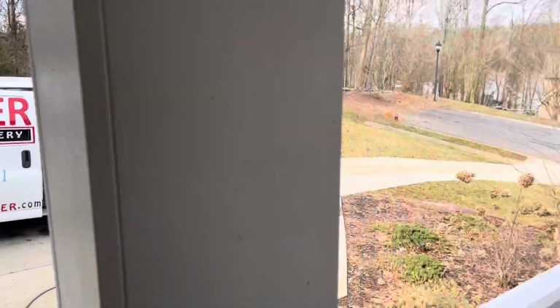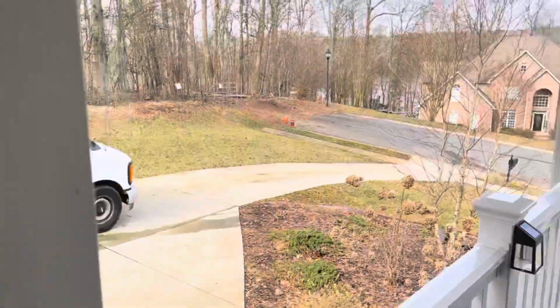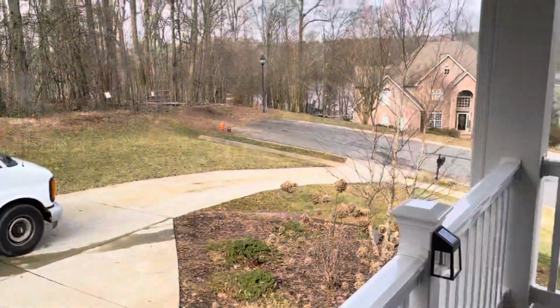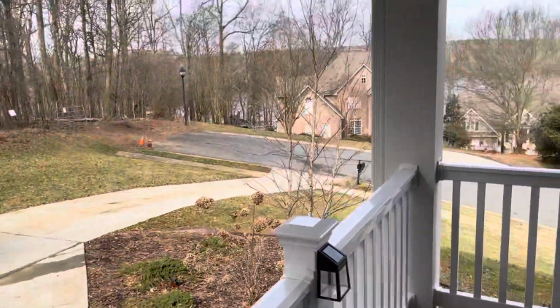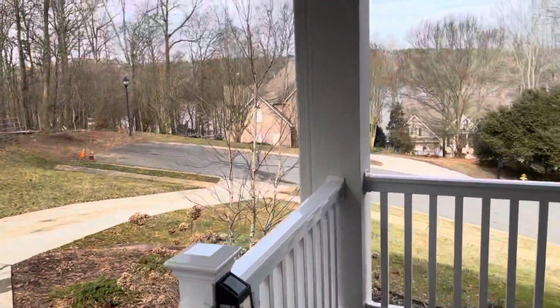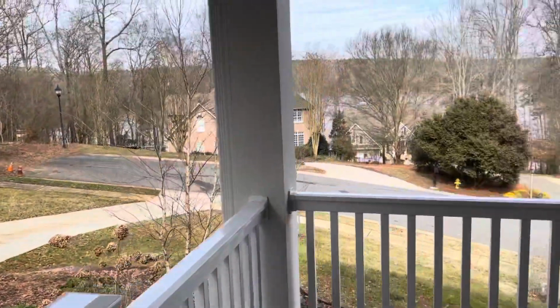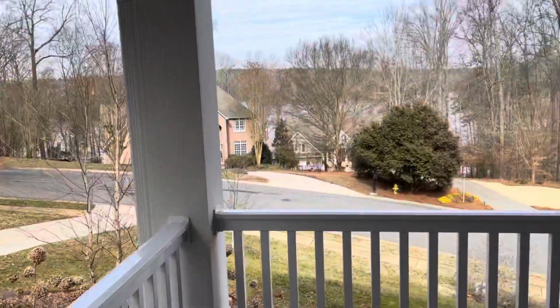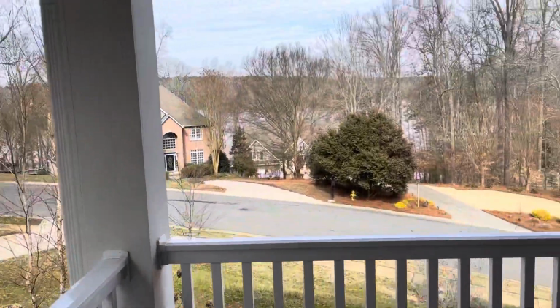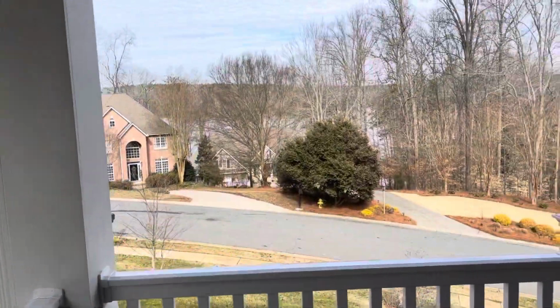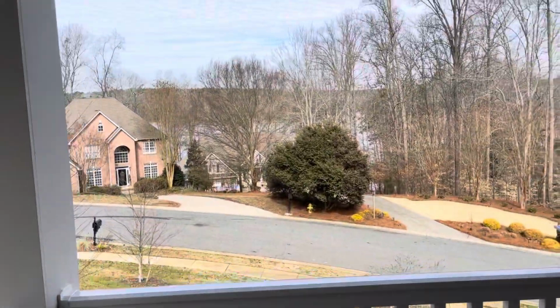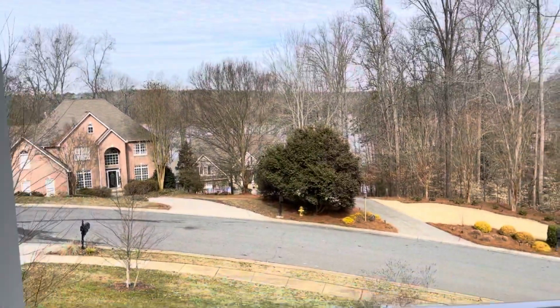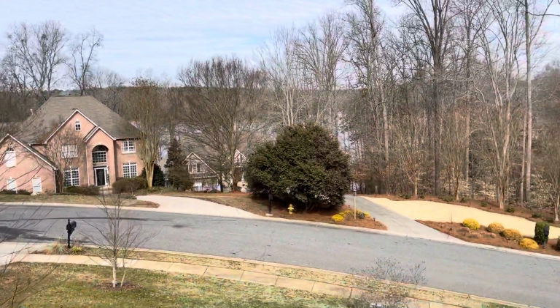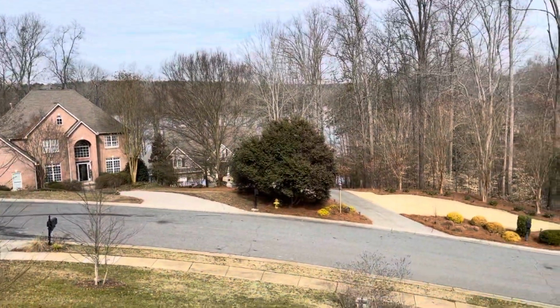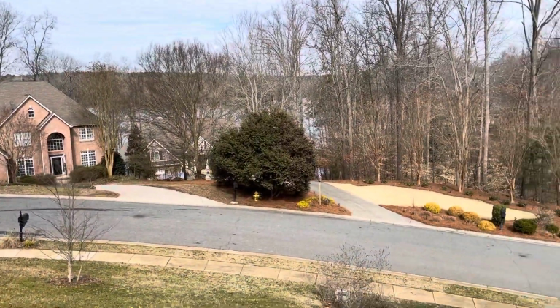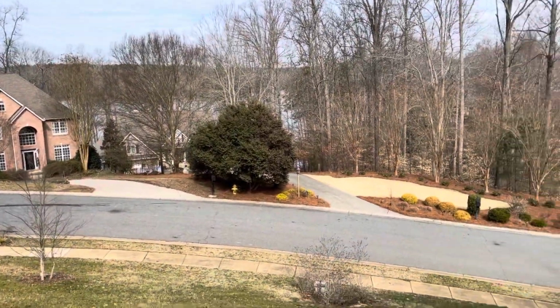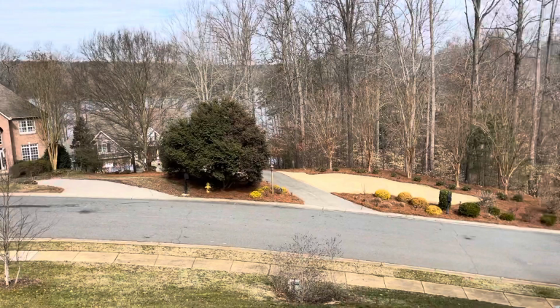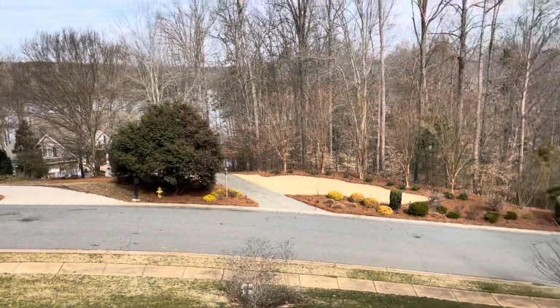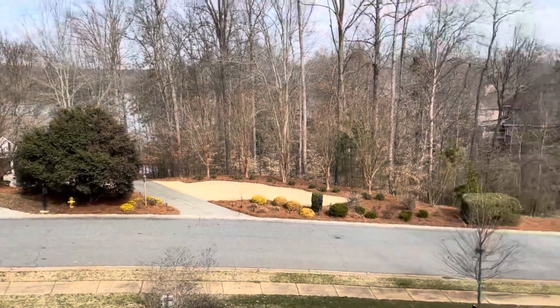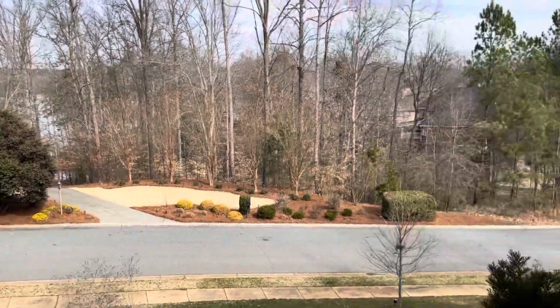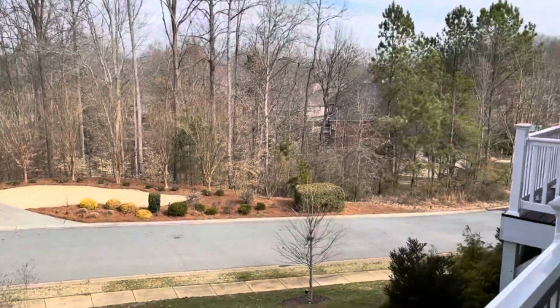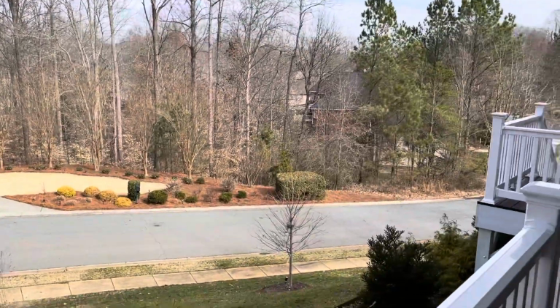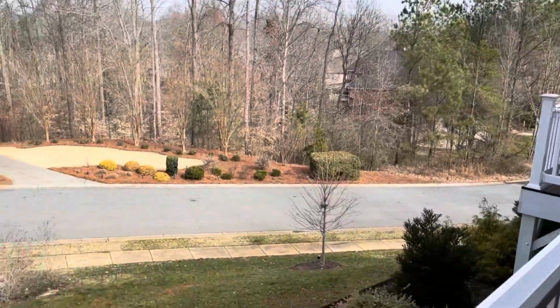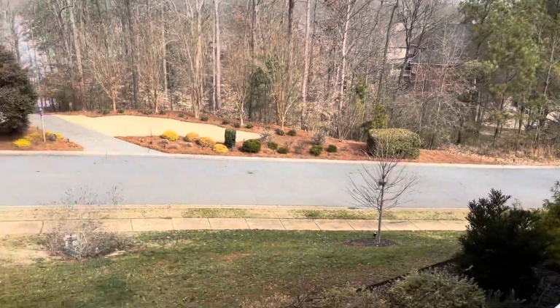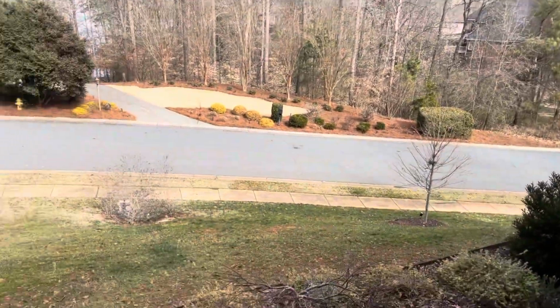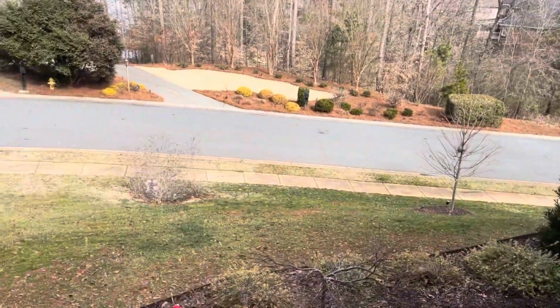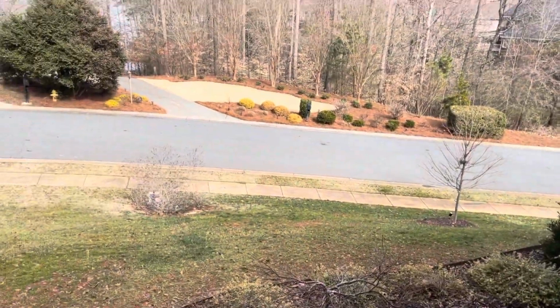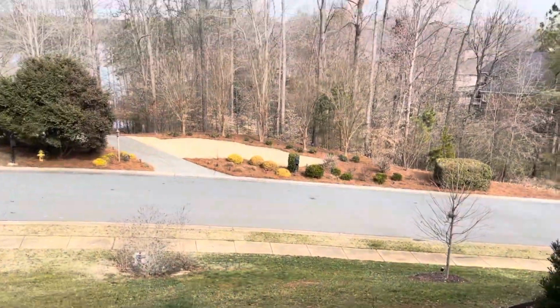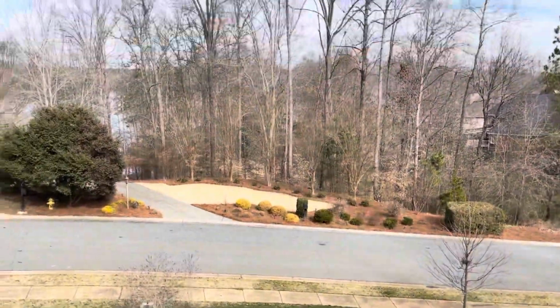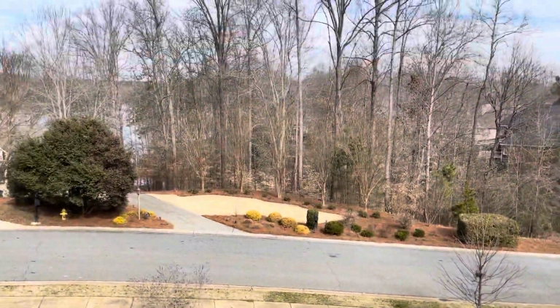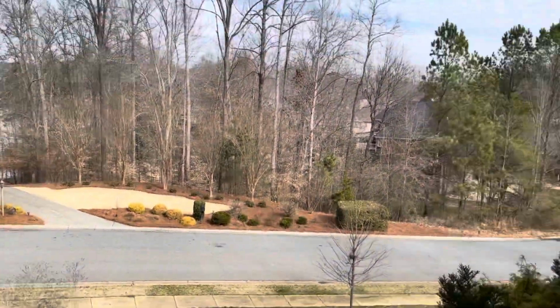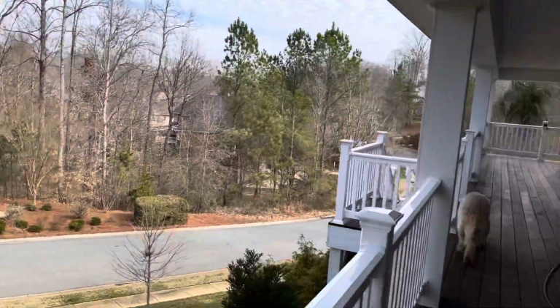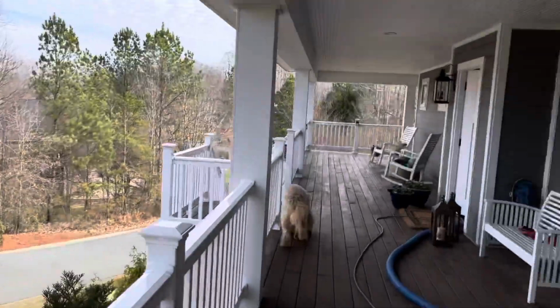Look at this view. That's a water lake over there, and it's up the hill. And look down, the view is beautiful.